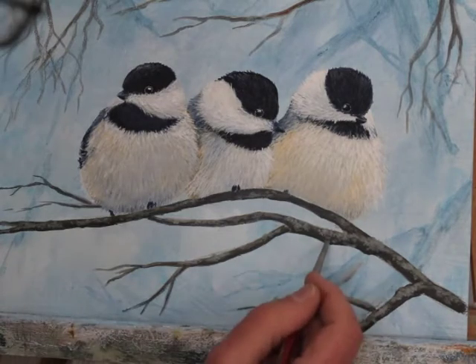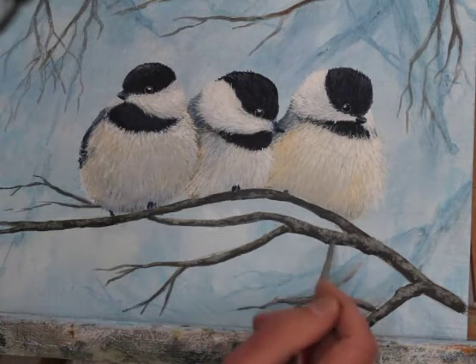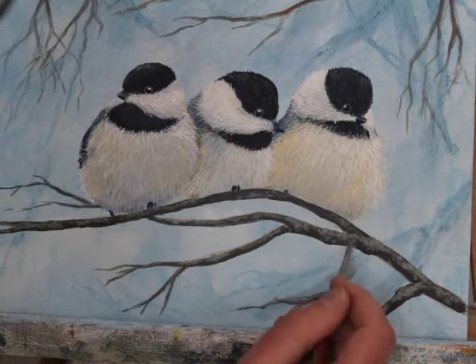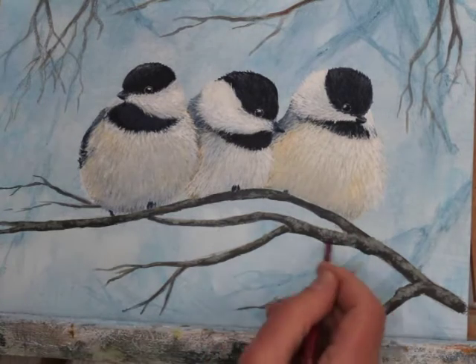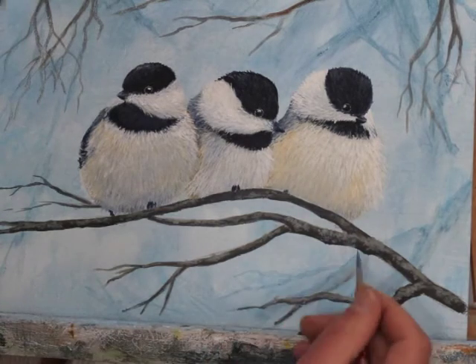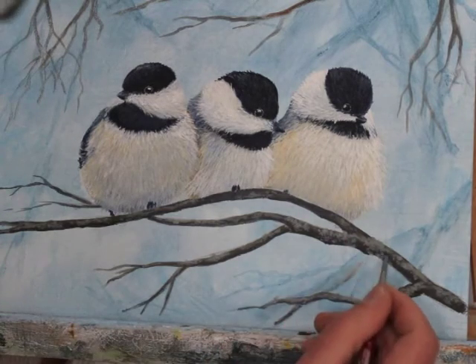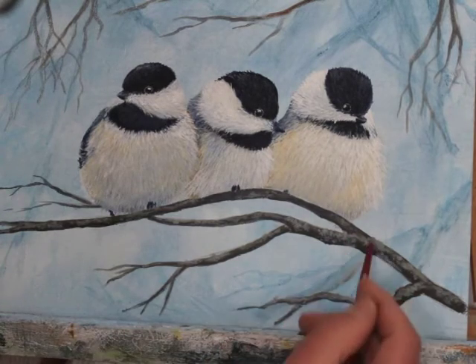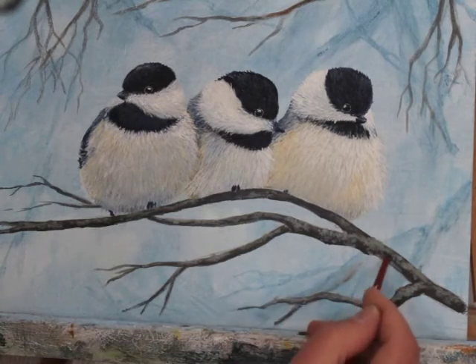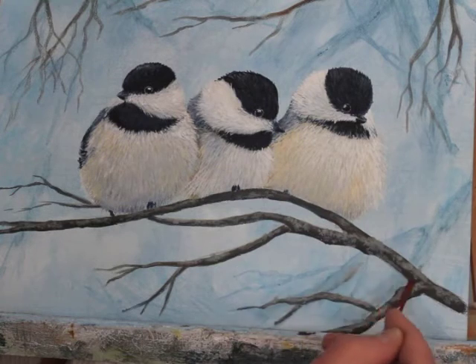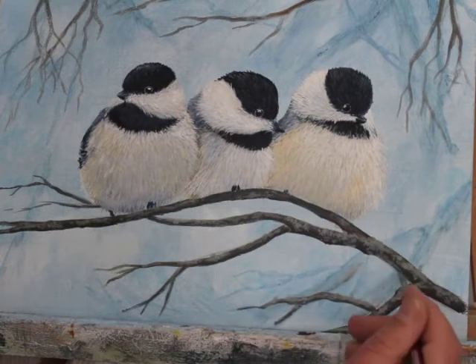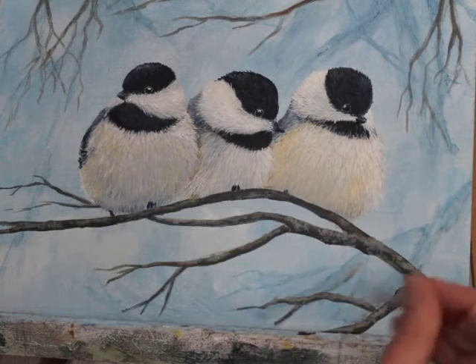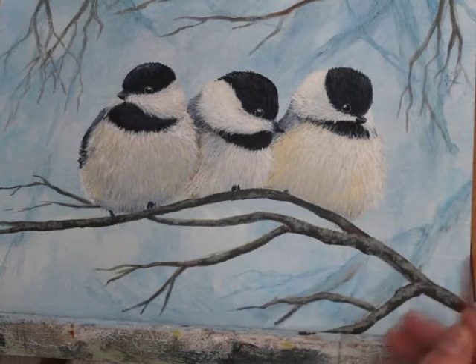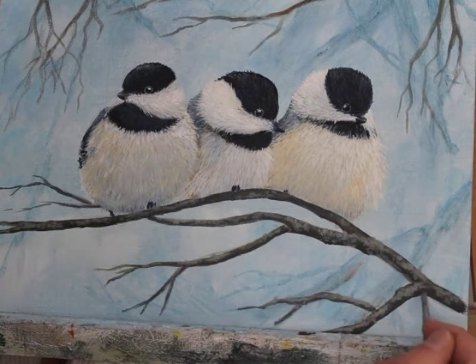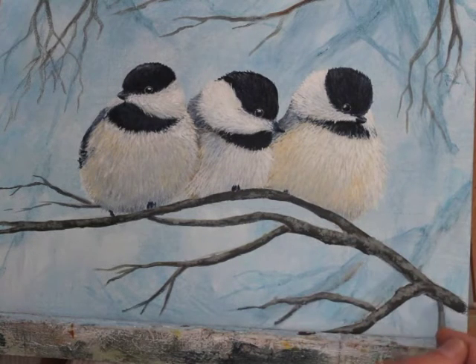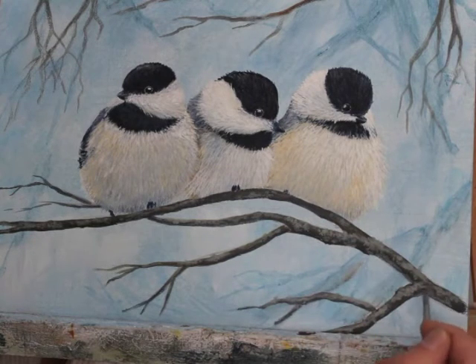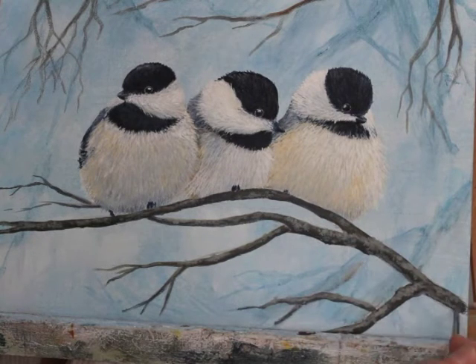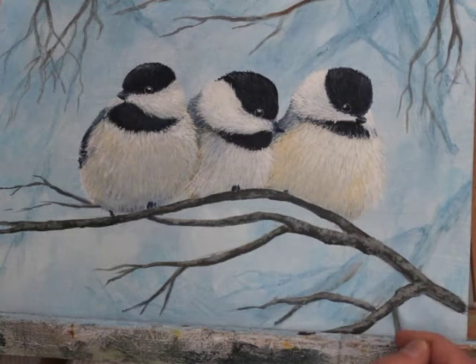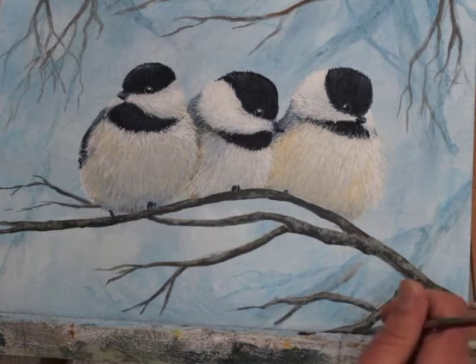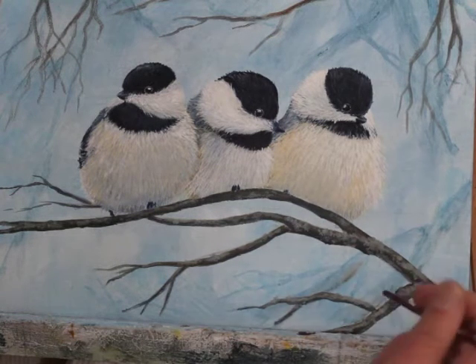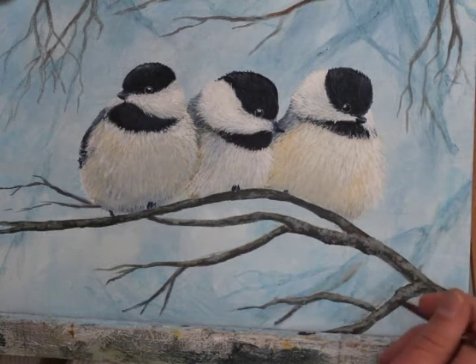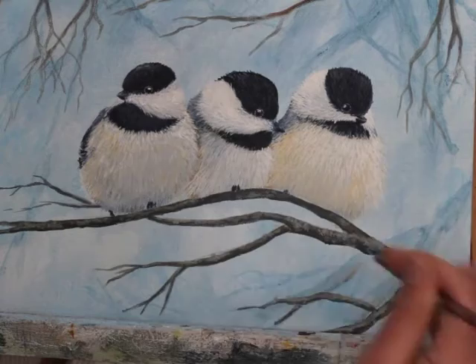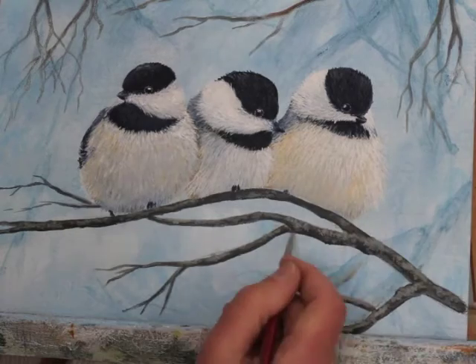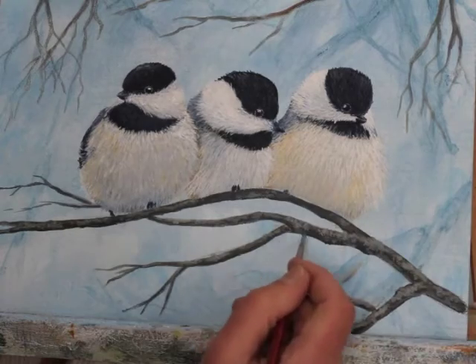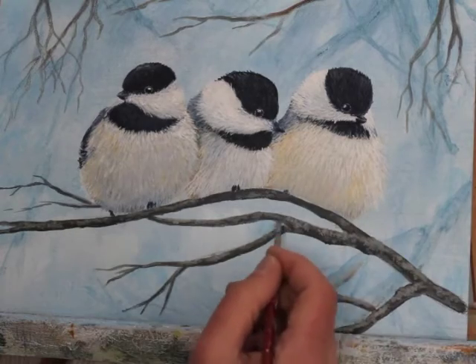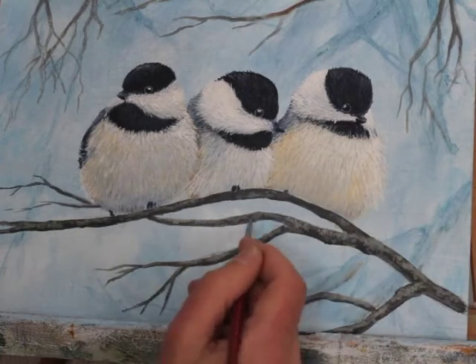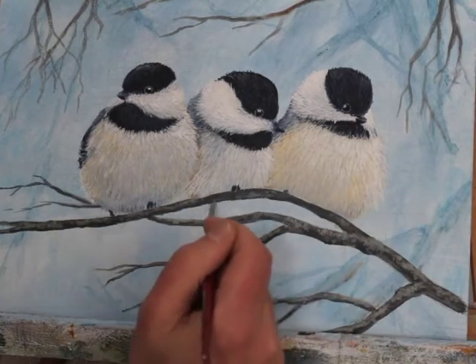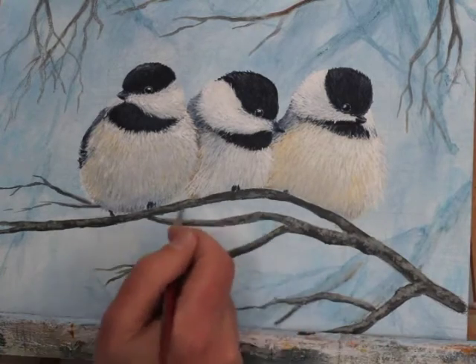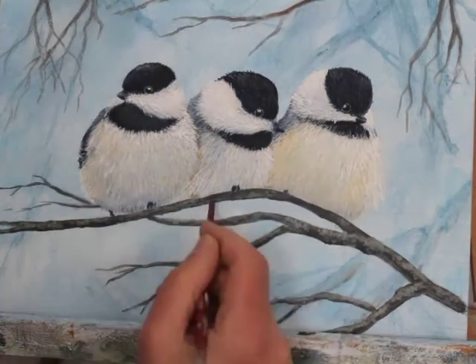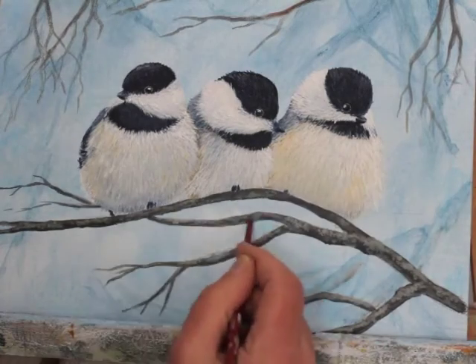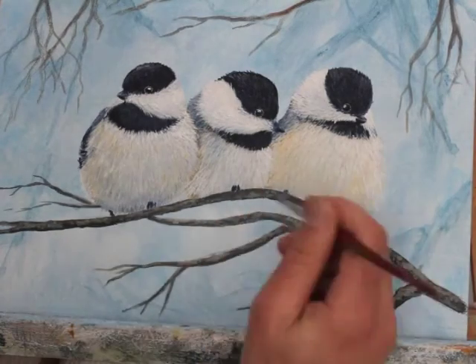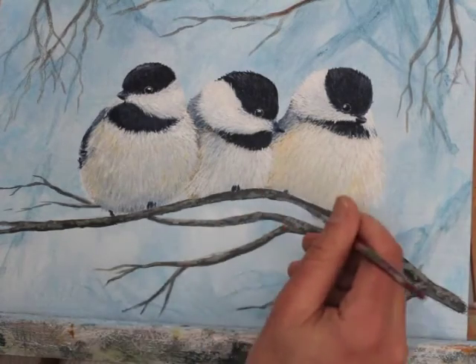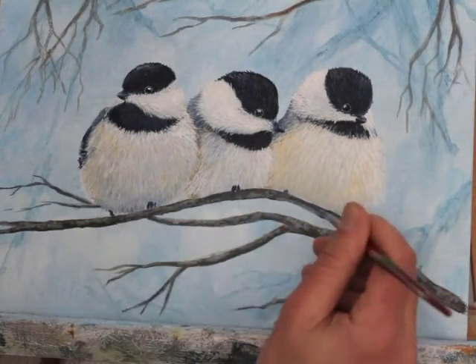I did less of this underneath the birds because there'll be an even darker shadow, and again I didn't want to draw too much attention away from the birds, so I'm keeping the underside of the branch a little bit less detailed up there.